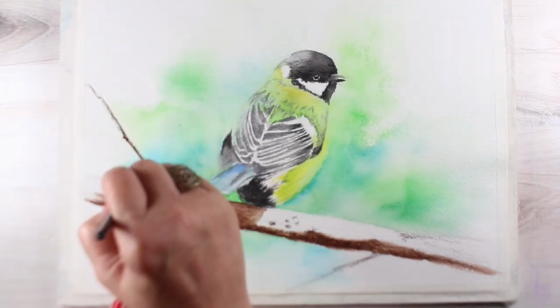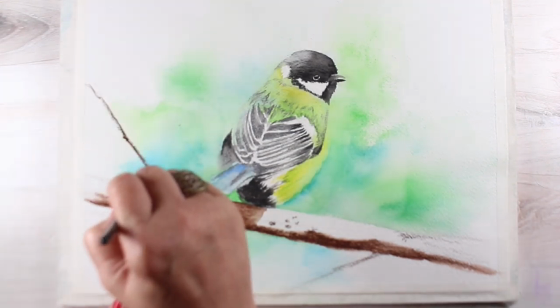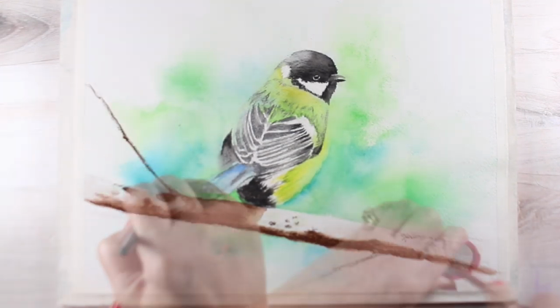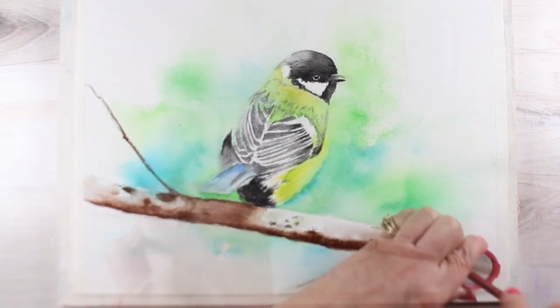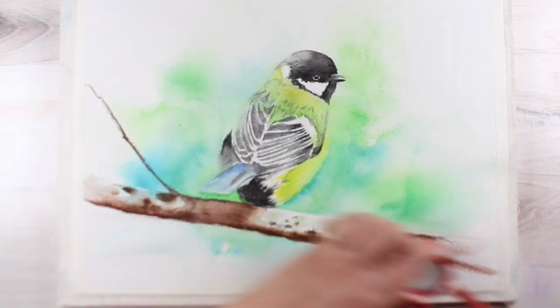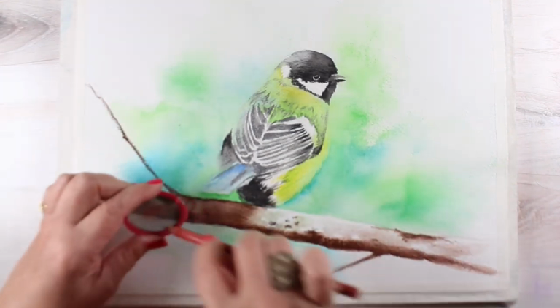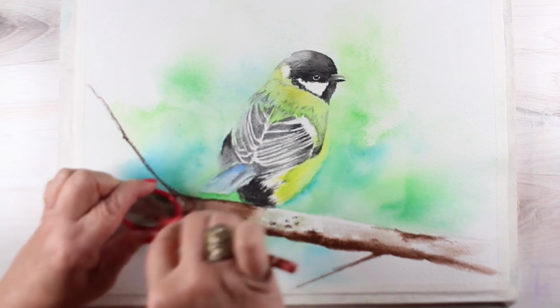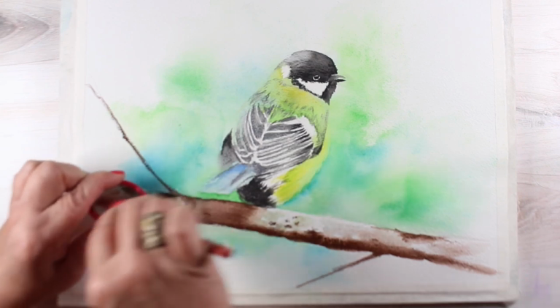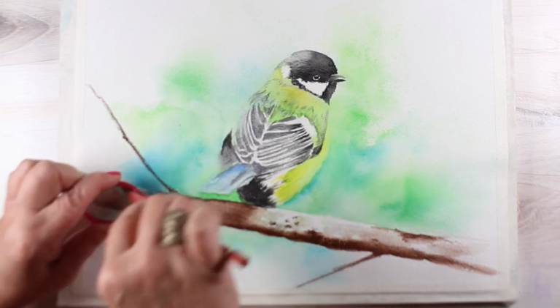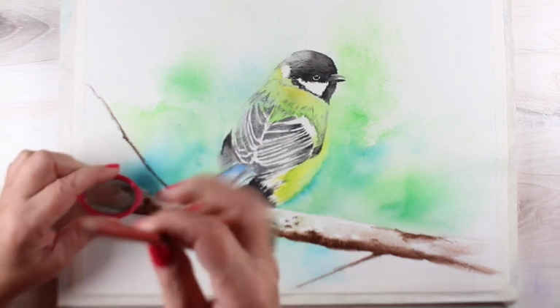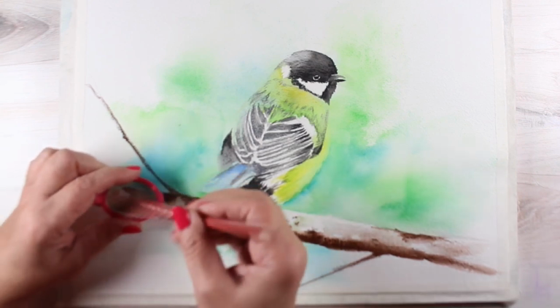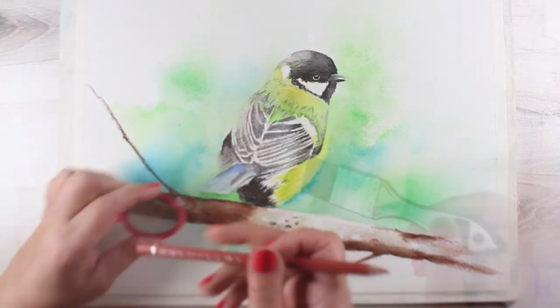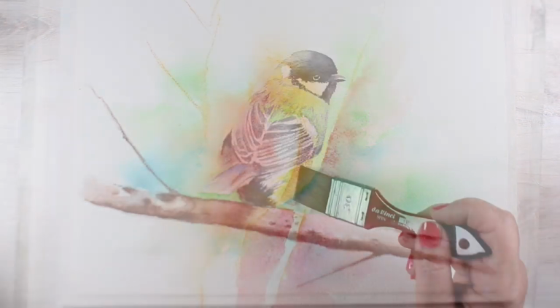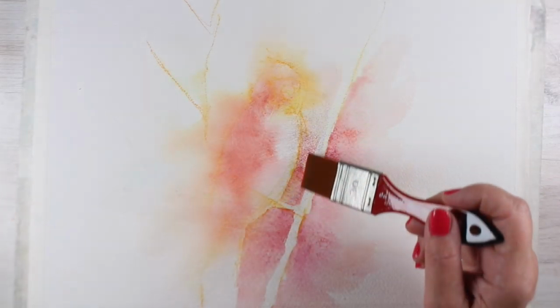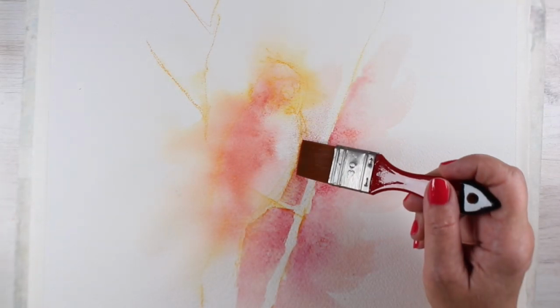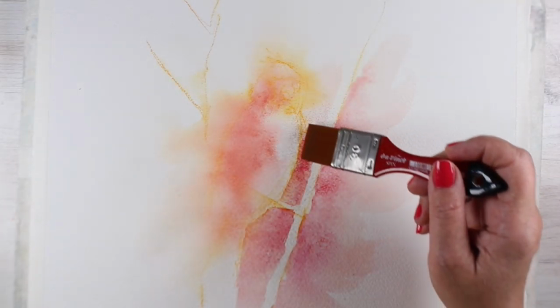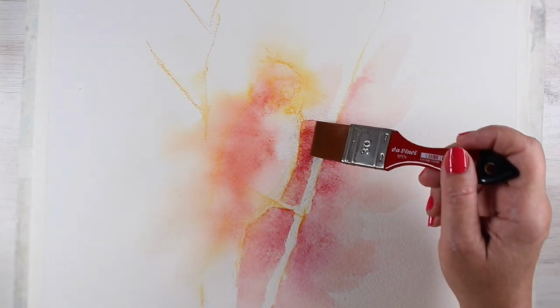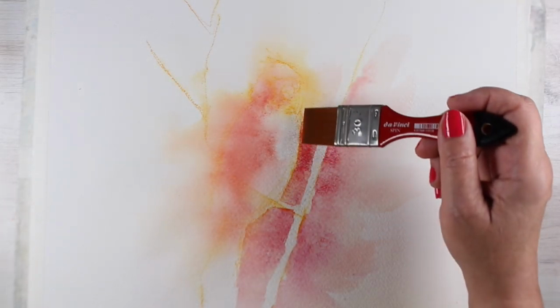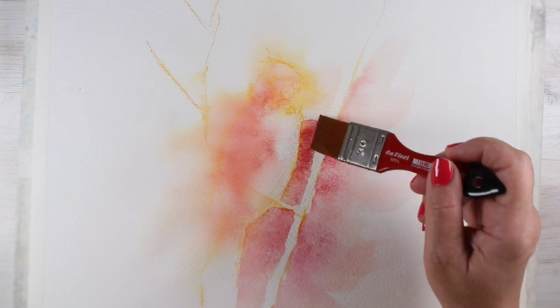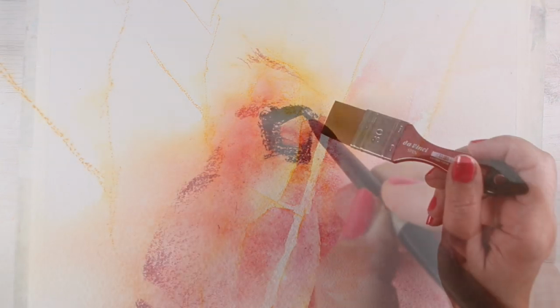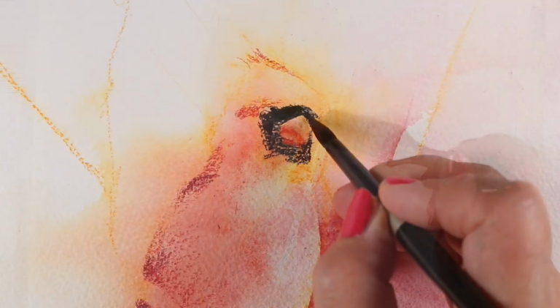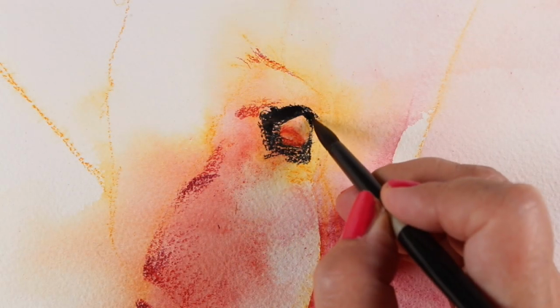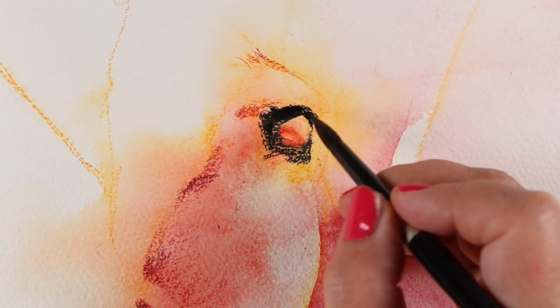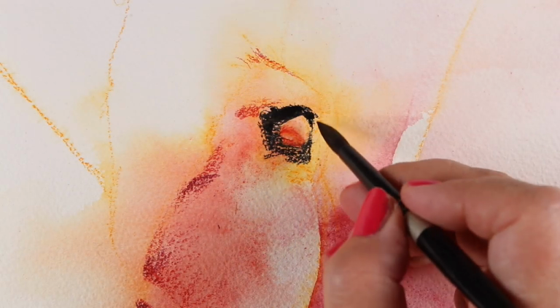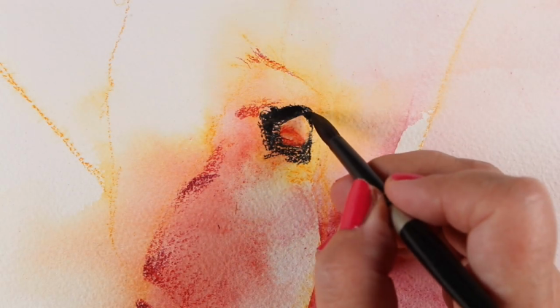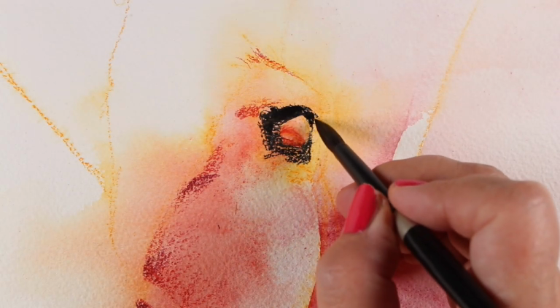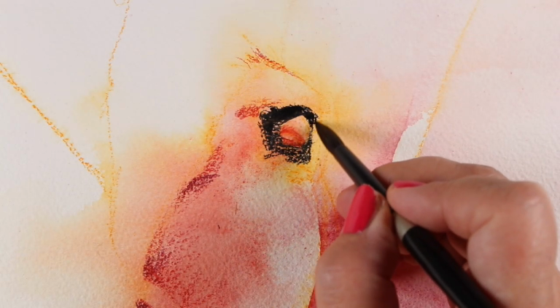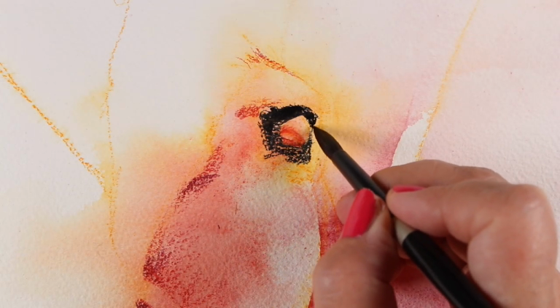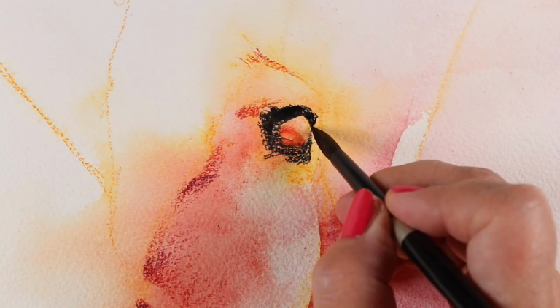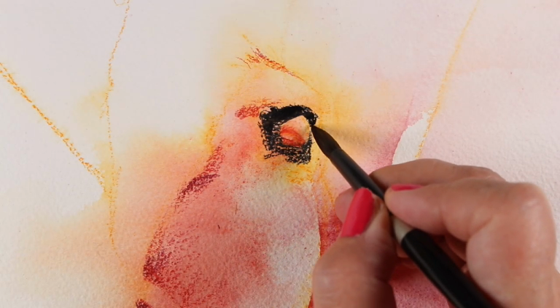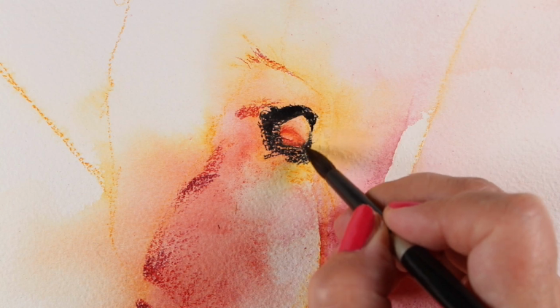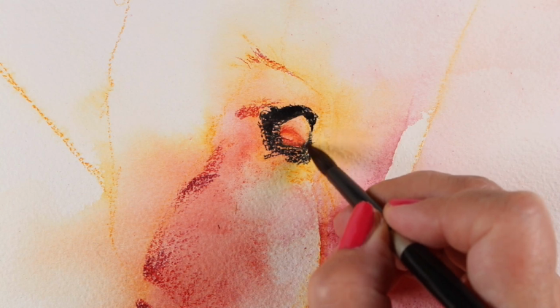See the free pre-class lesson on the website which lists the supplies needed. If you've taken Watercolor Pencil Jumpstart, you likely have all you need to create frameable art featuring our feathered friends.